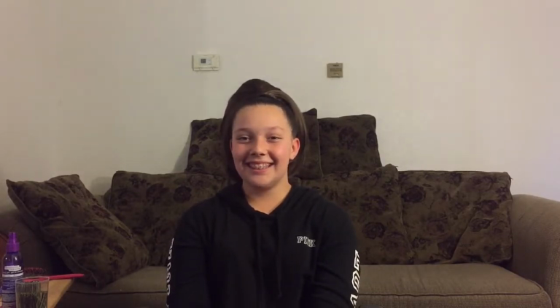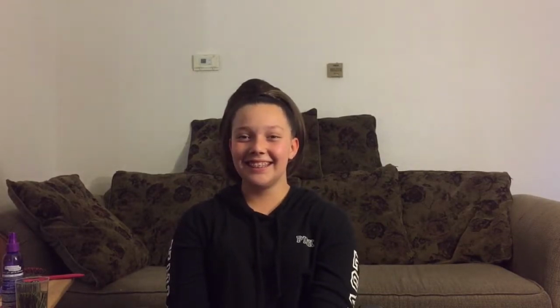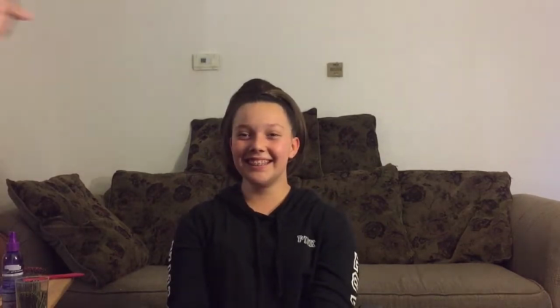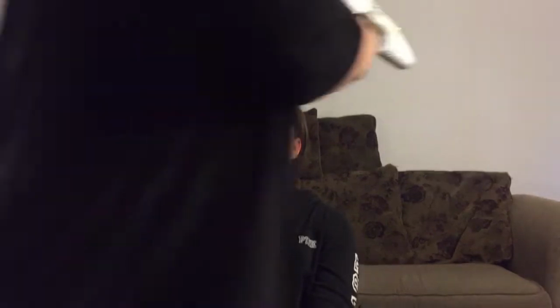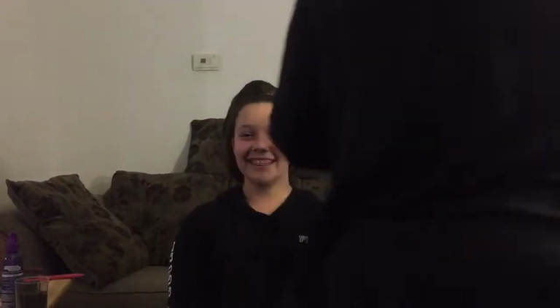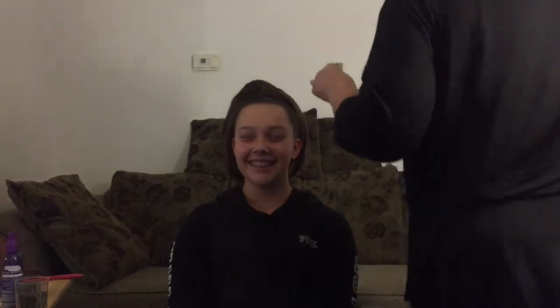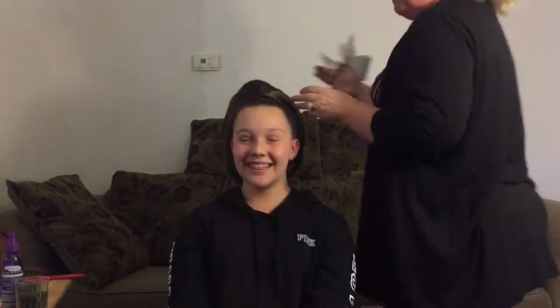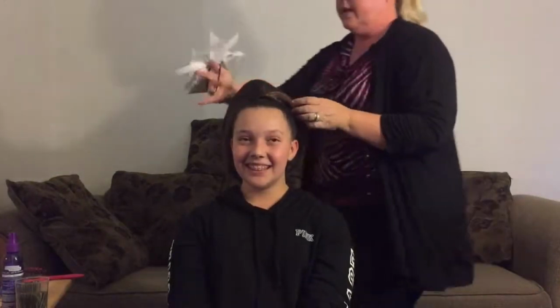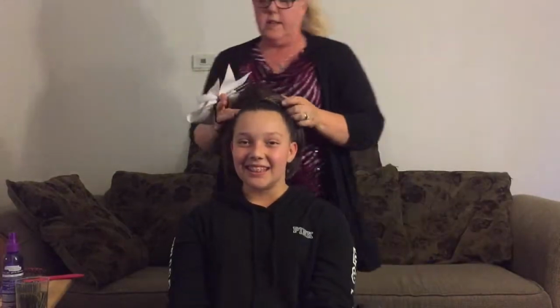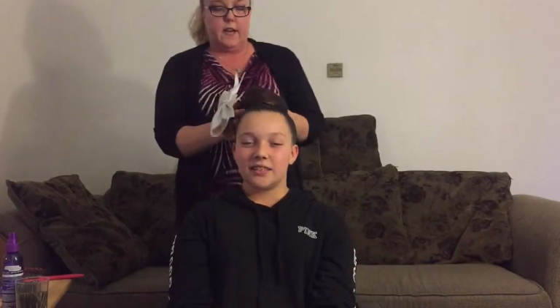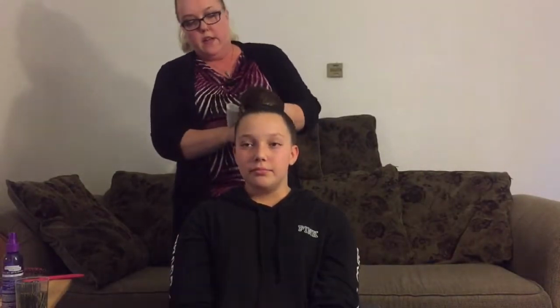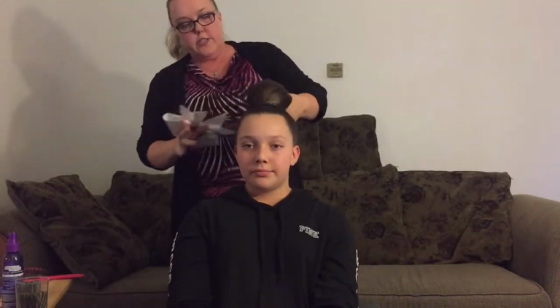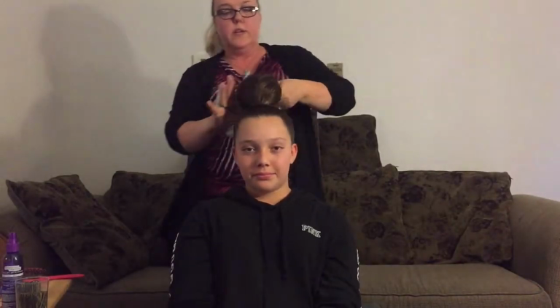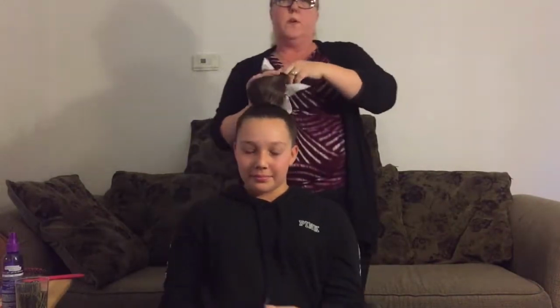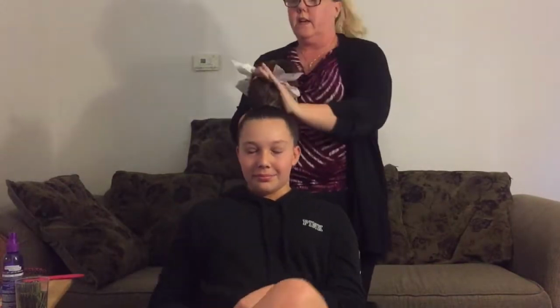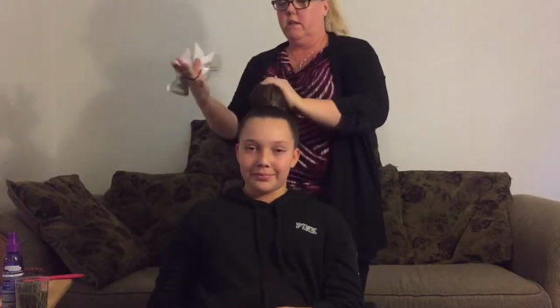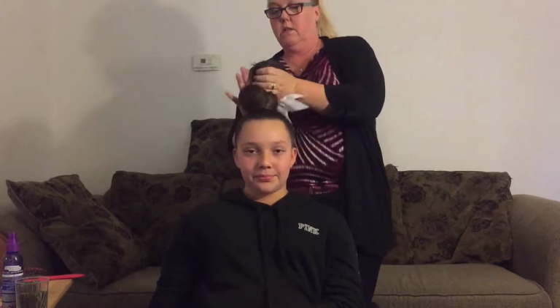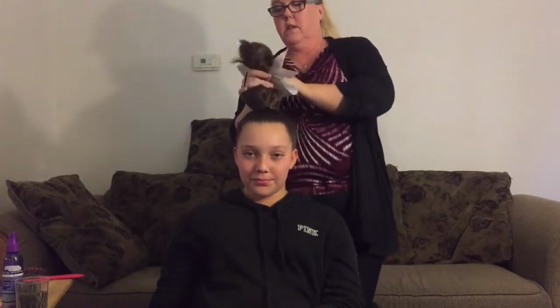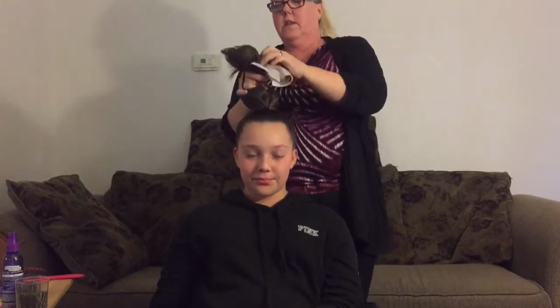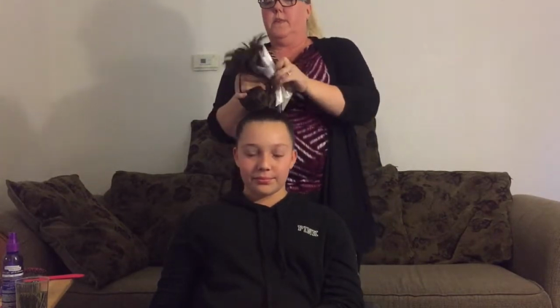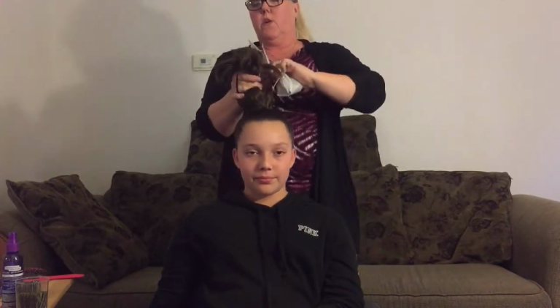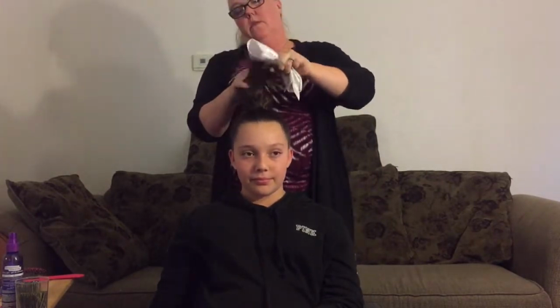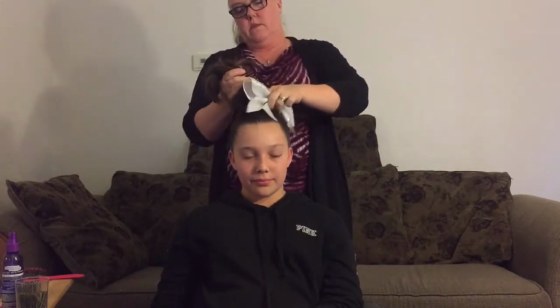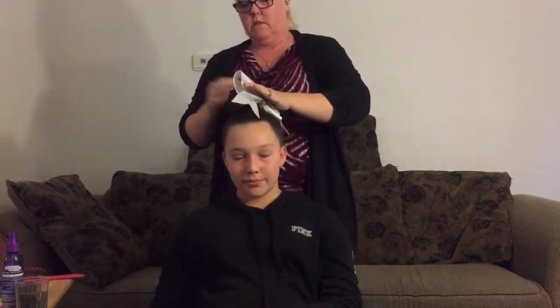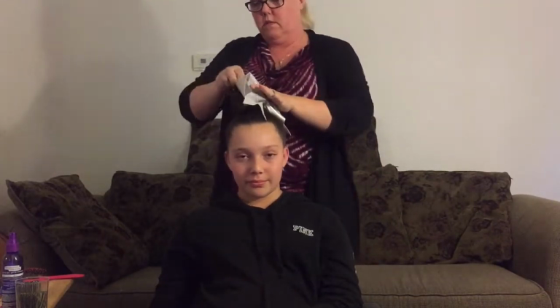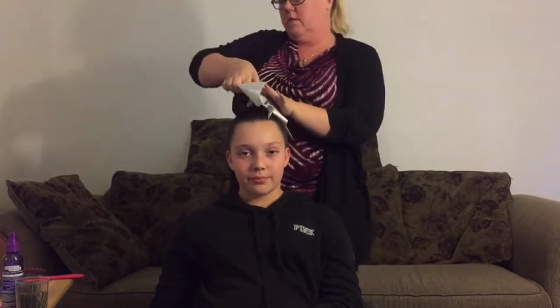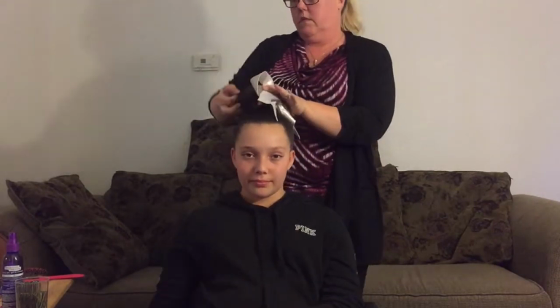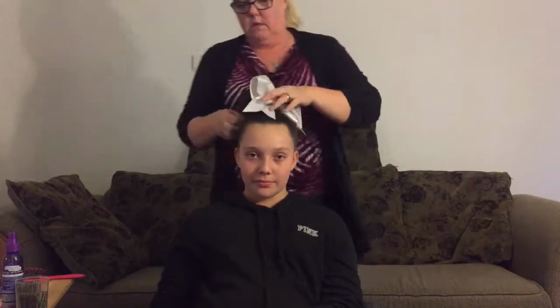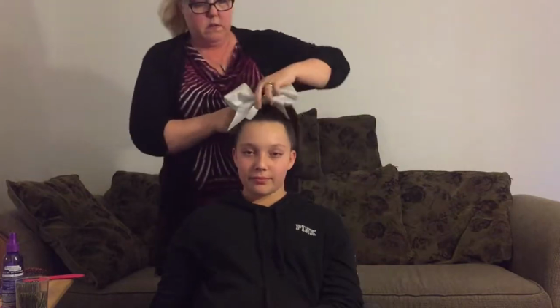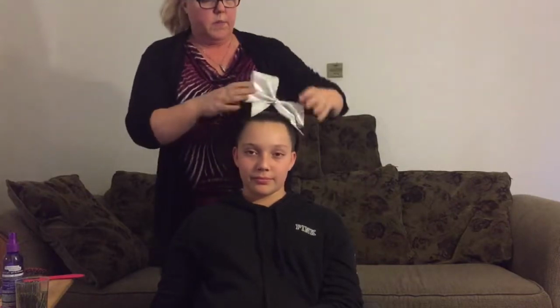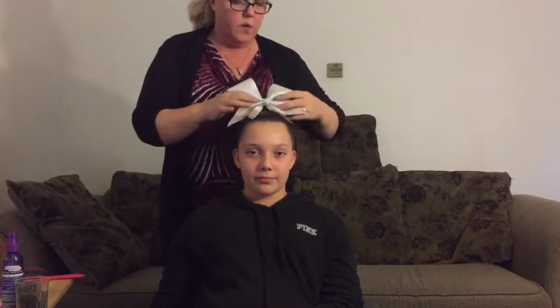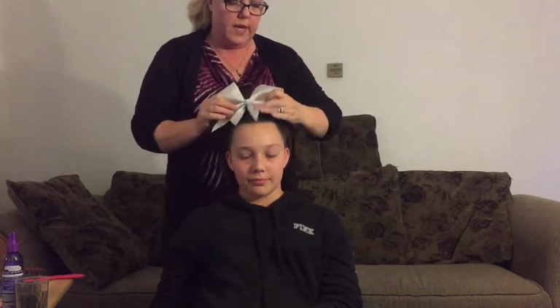As I showed you in some of the other videos, it's very easy to put a bow on these hair pieces. You're just going to hold it into a ponytail, slip the bow over, and place it where you want it.